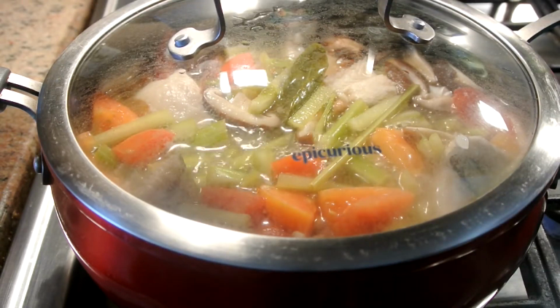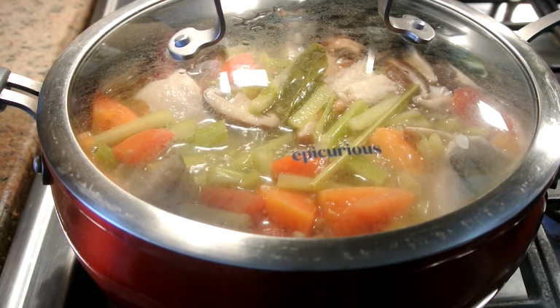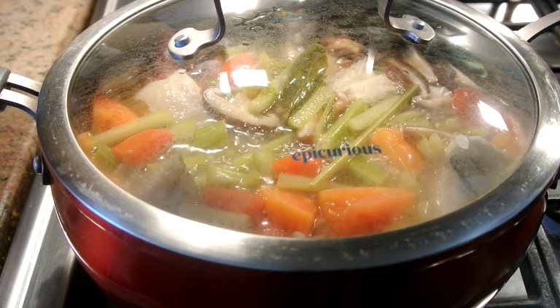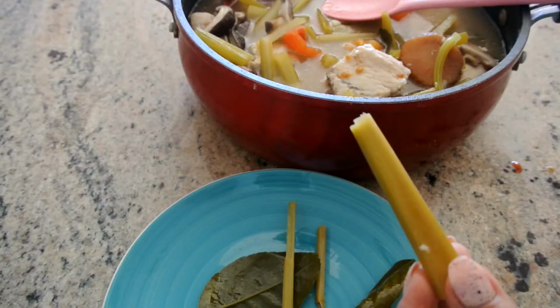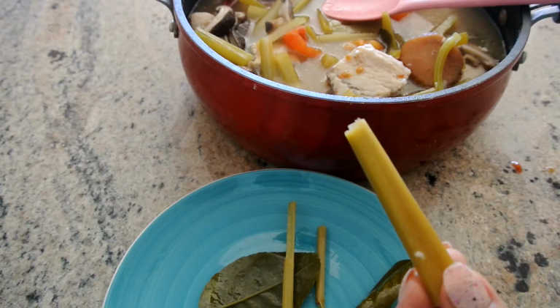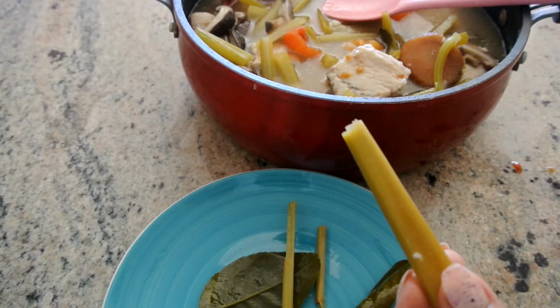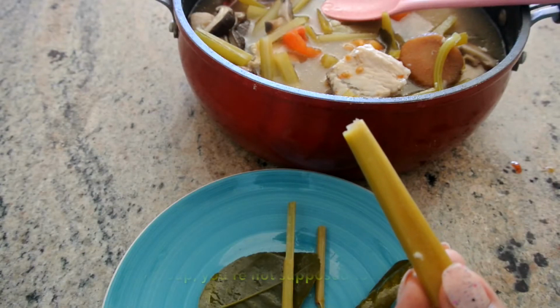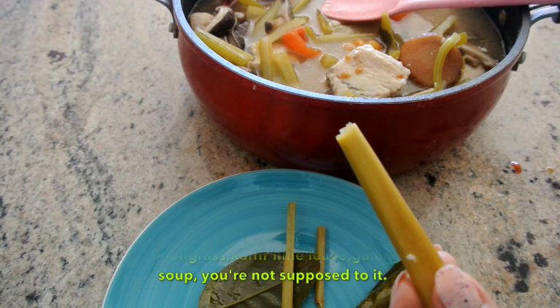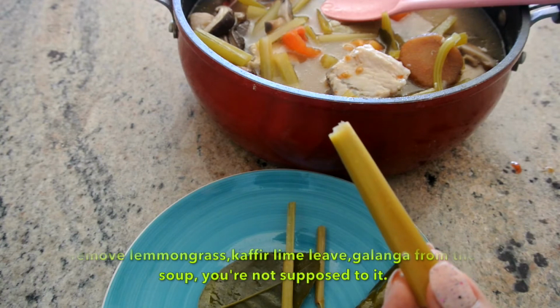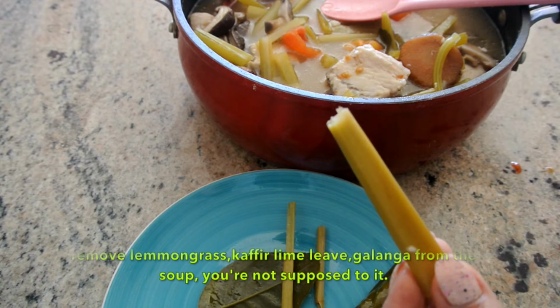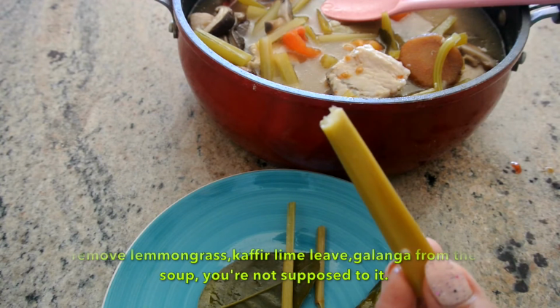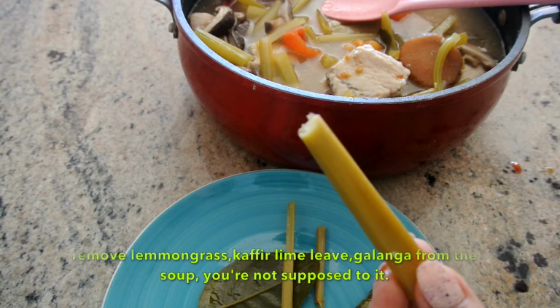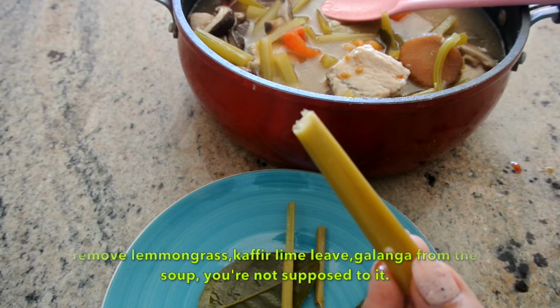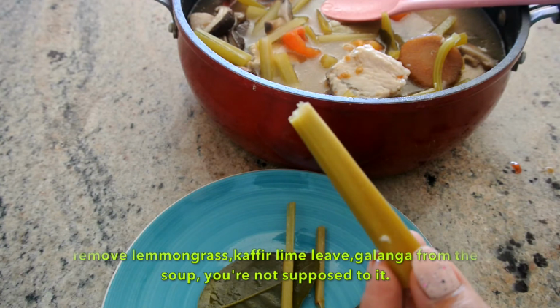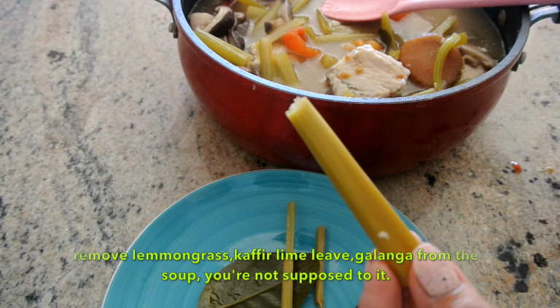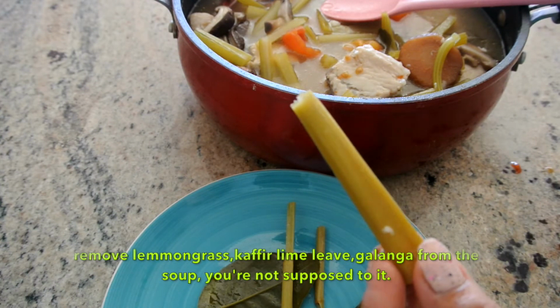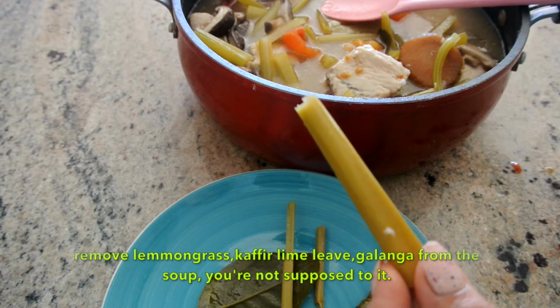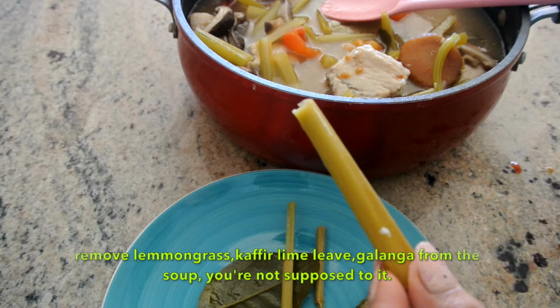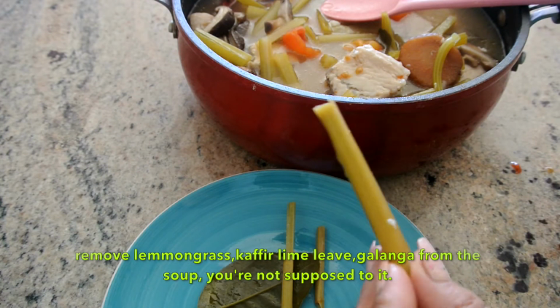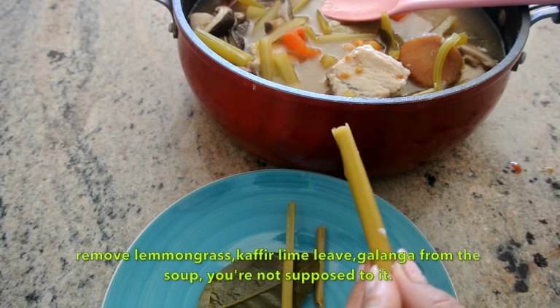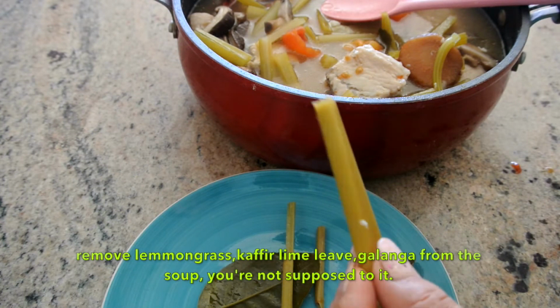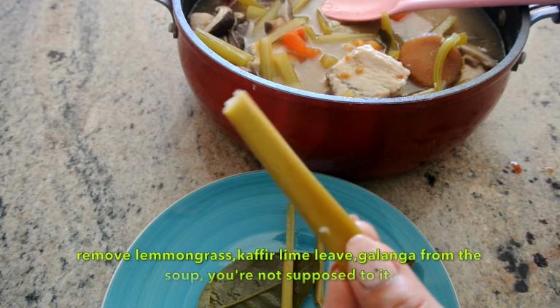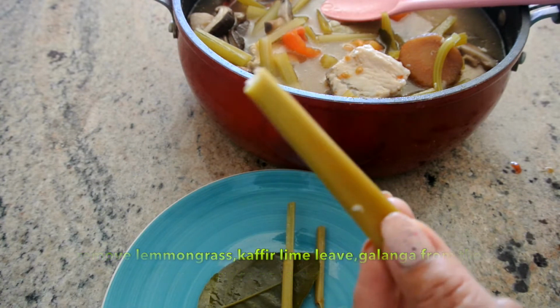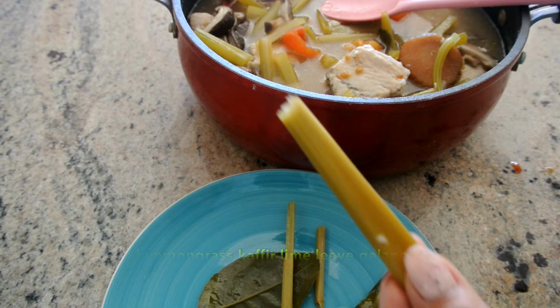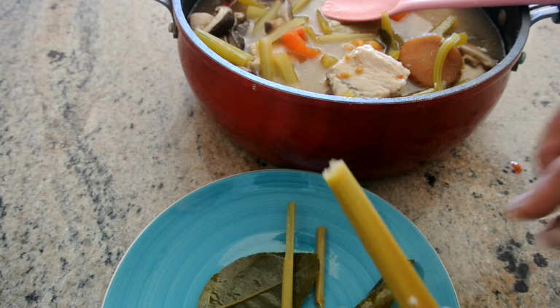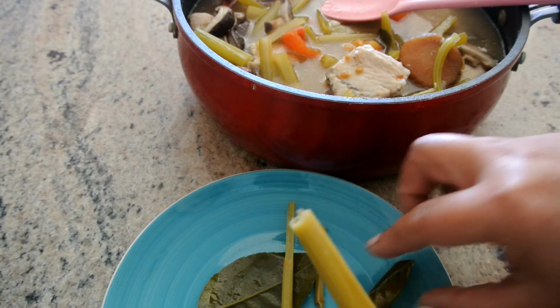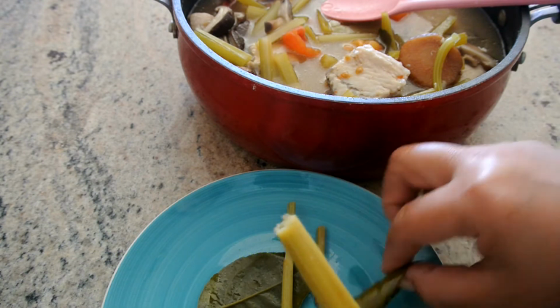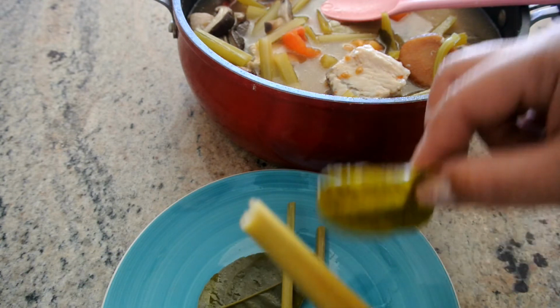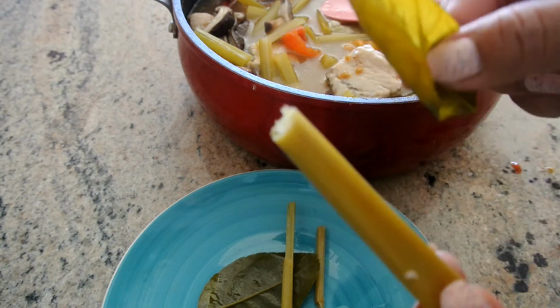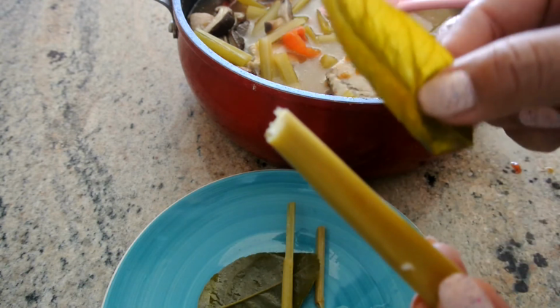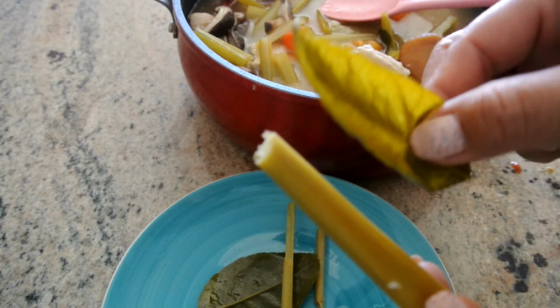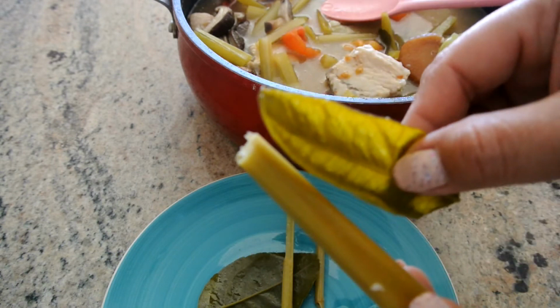You eat this with rice. Another thing — don't eat the lemongrass, kaffir lime leaves, and galanga. These three things need to be removed from the soup.